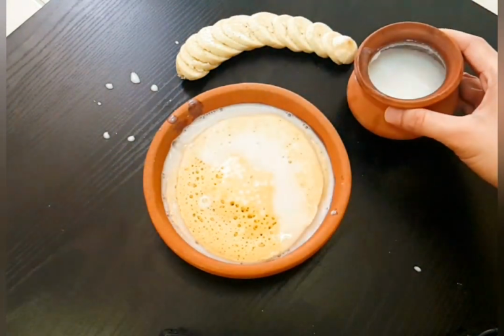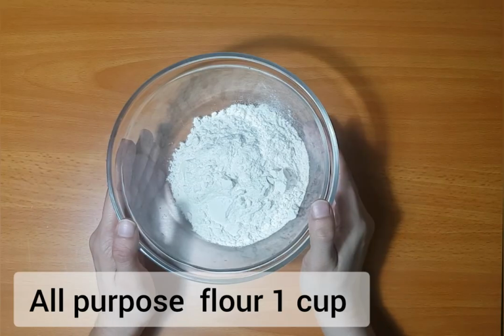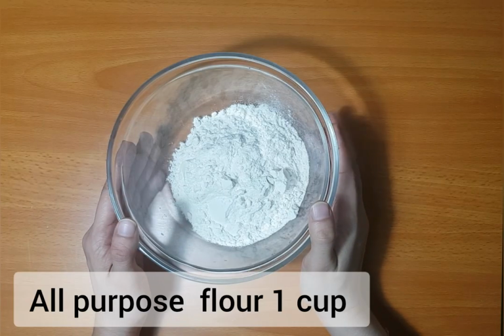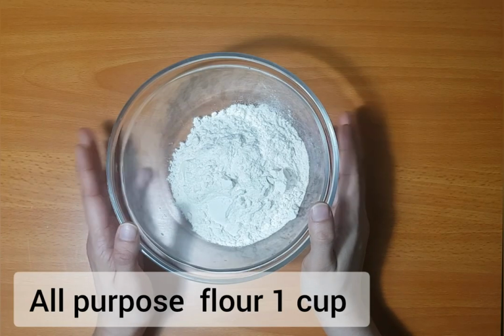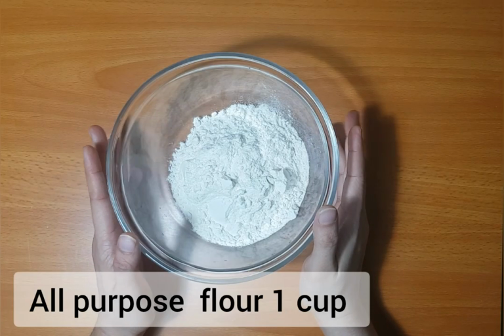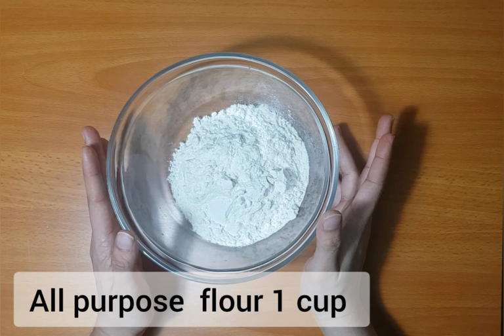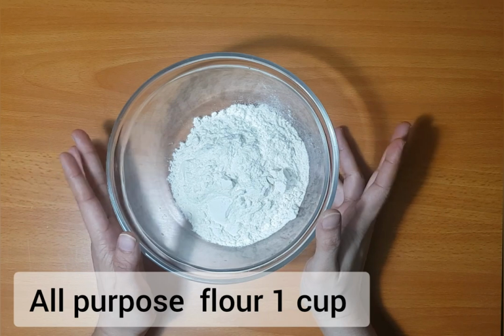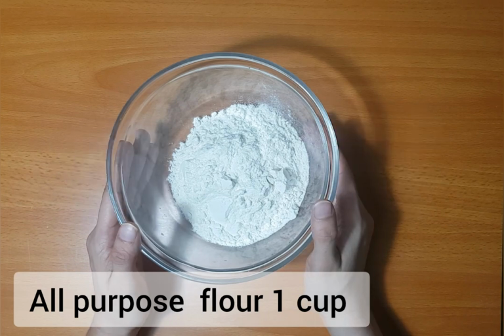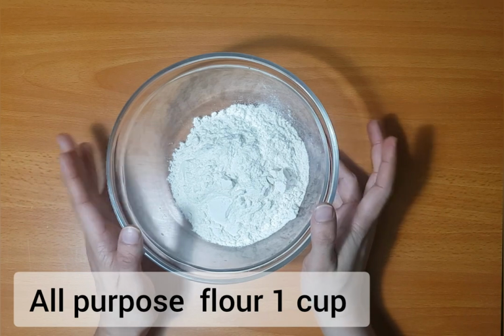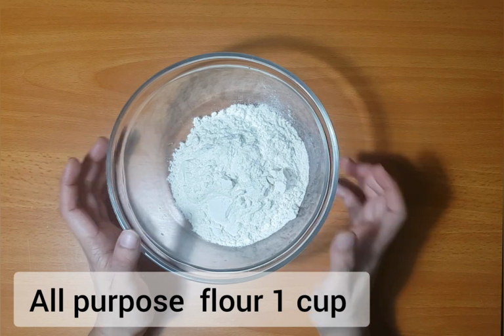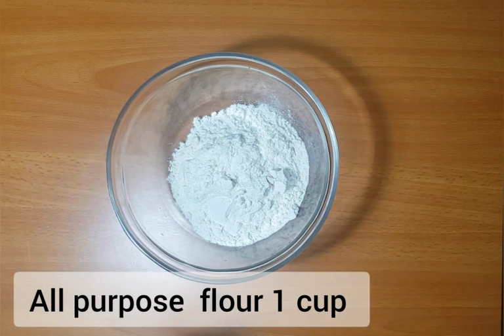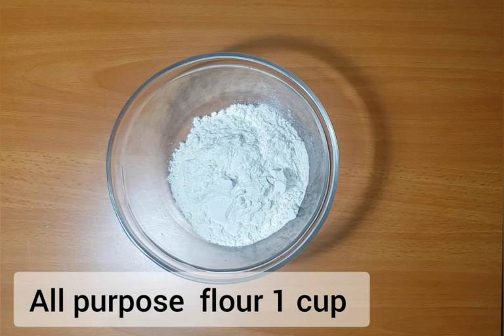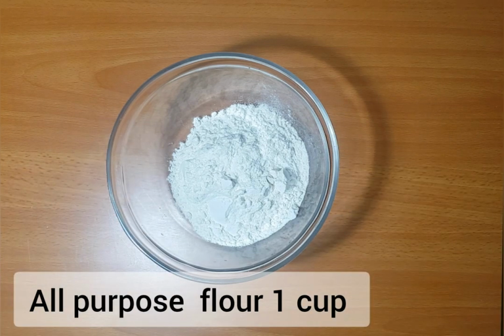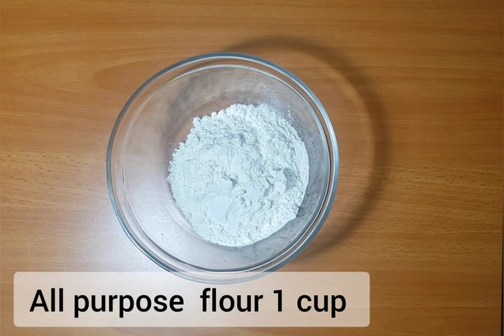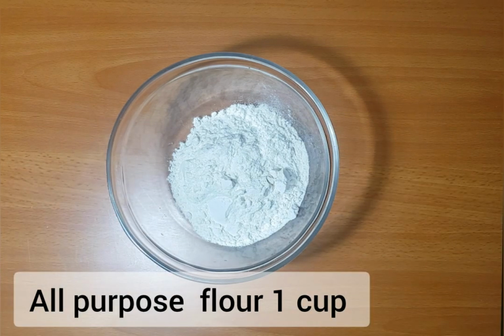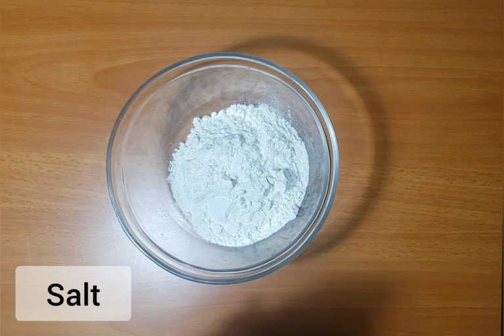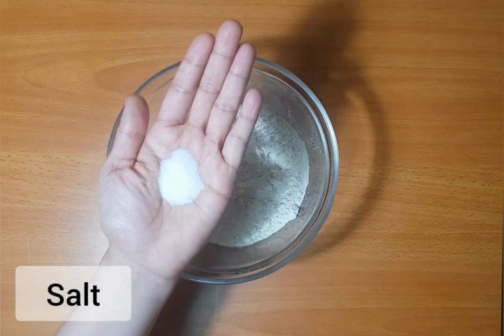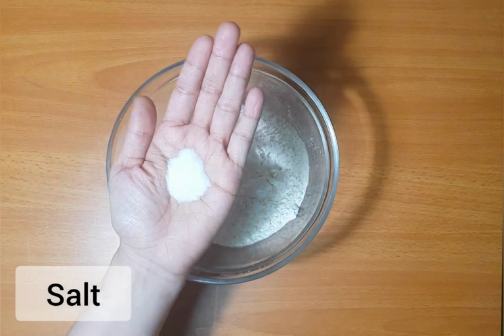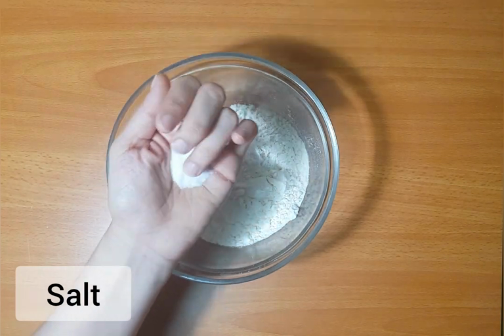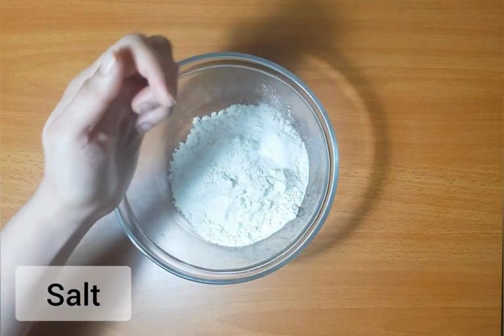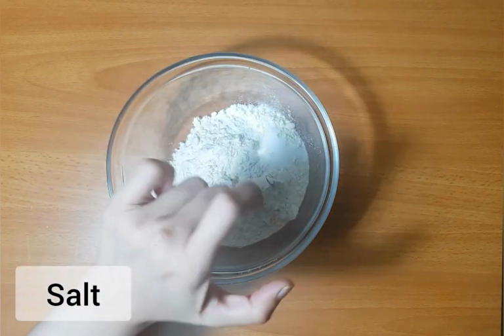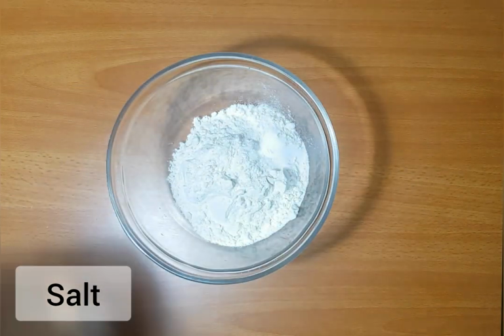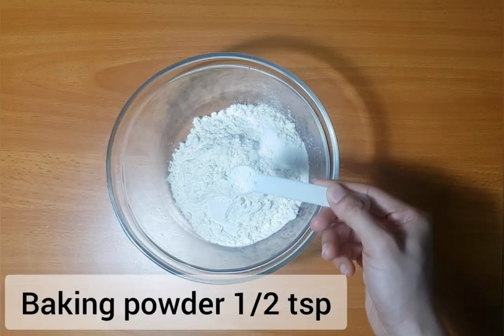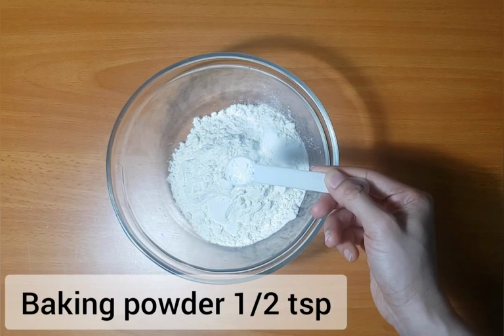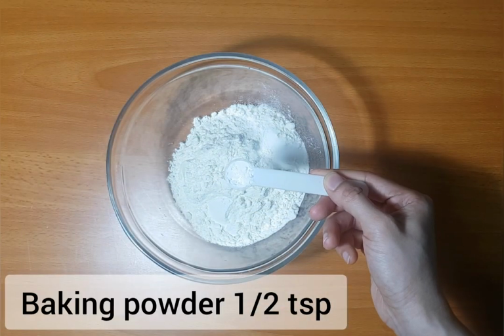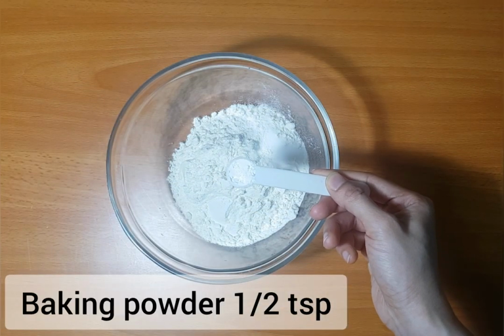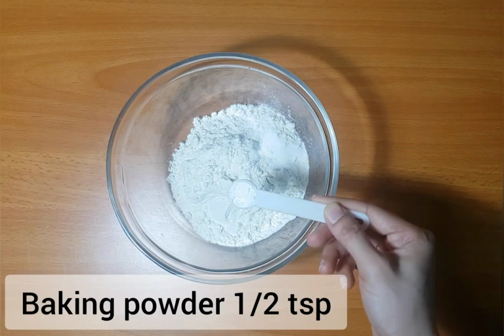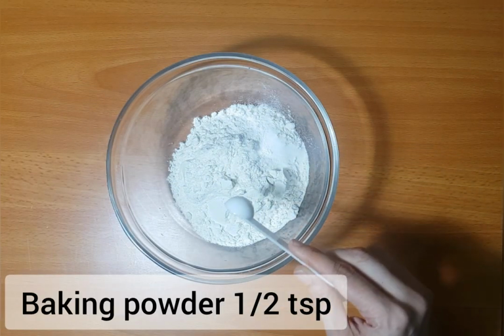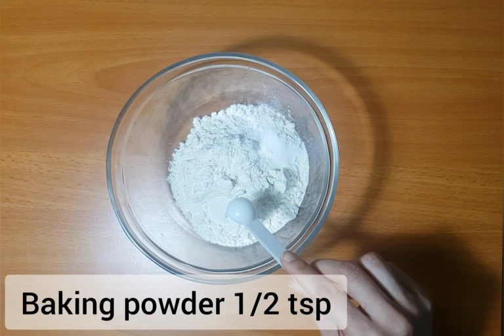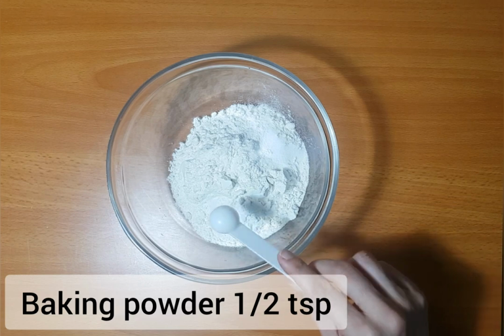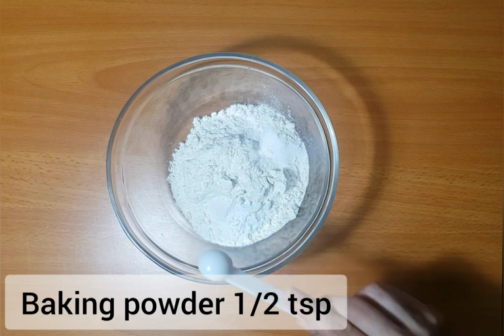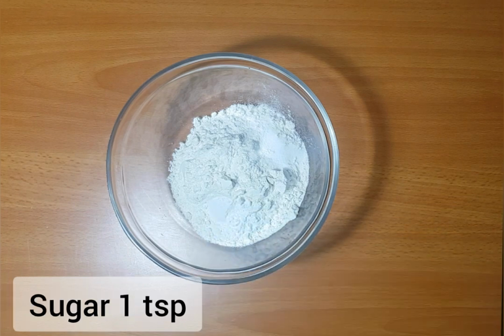It's a recipe for perfect taste. I'm adding a cup of 200 ml. 1 teaspoon baking powder.